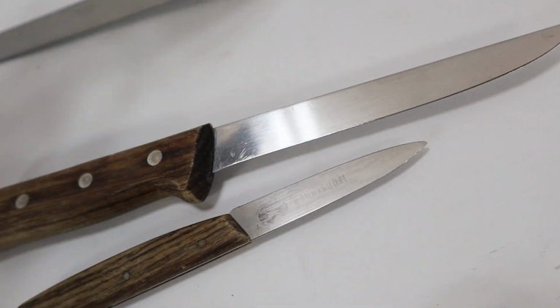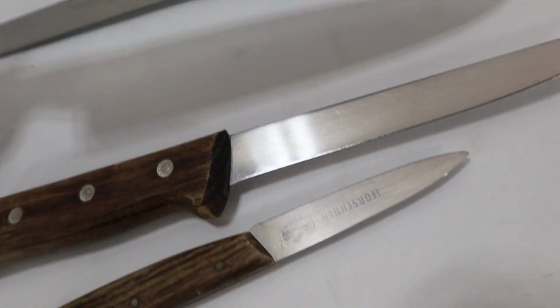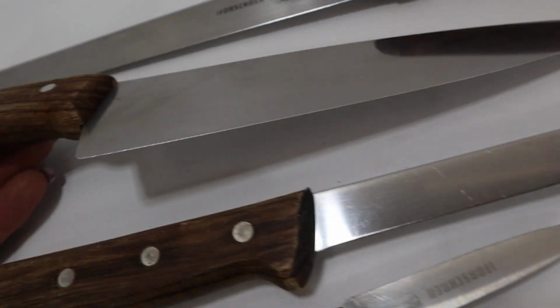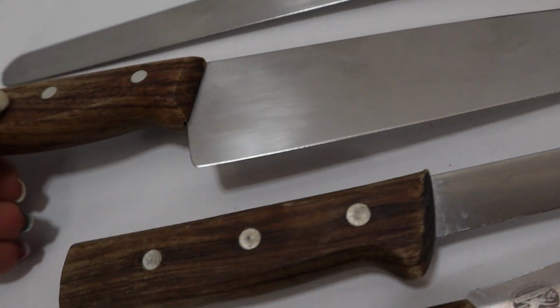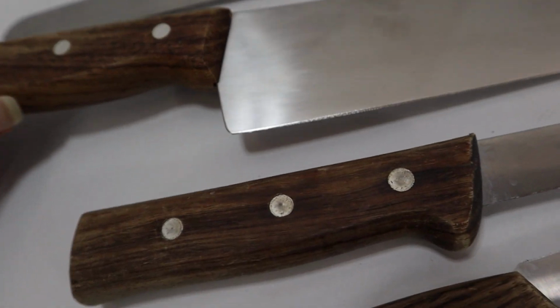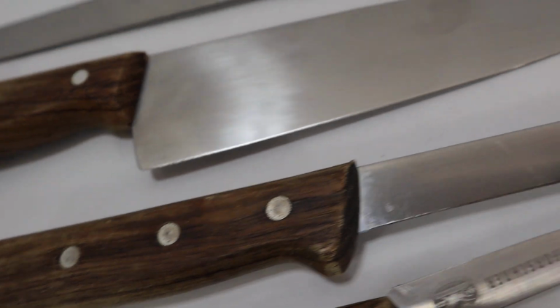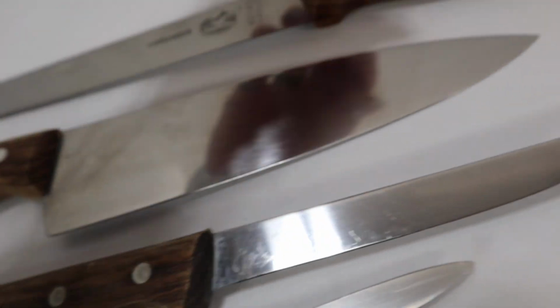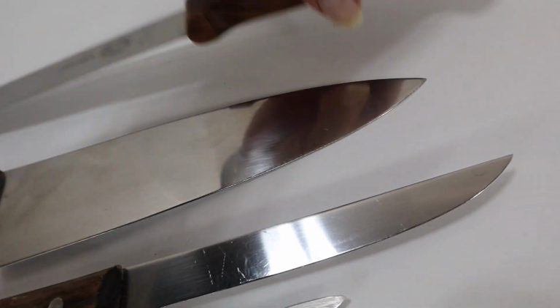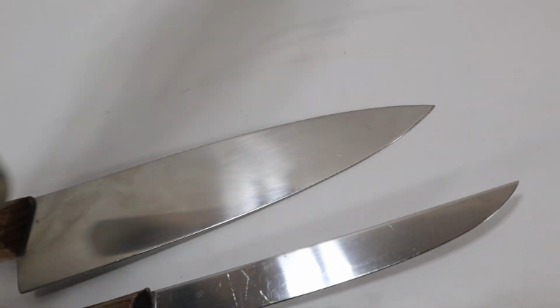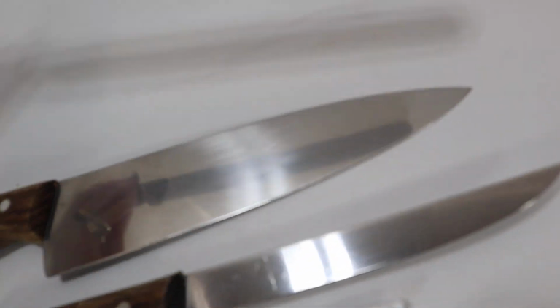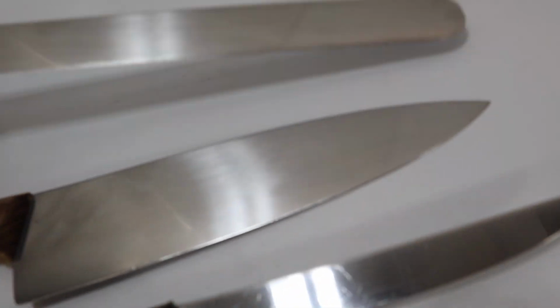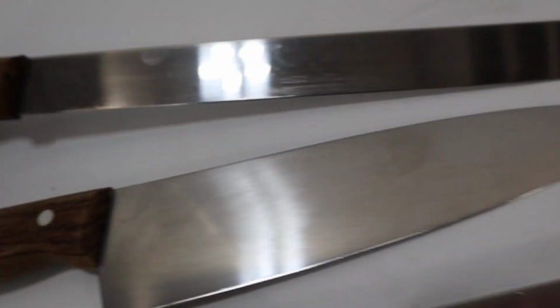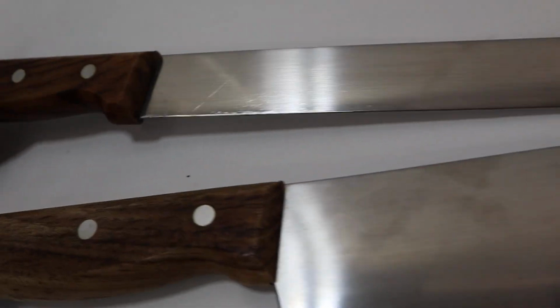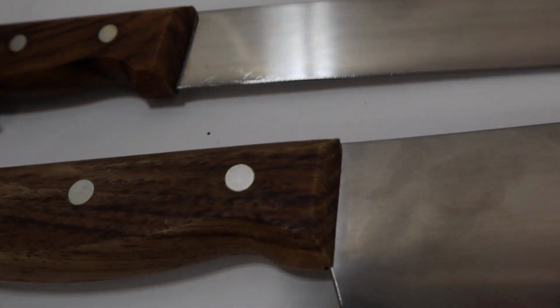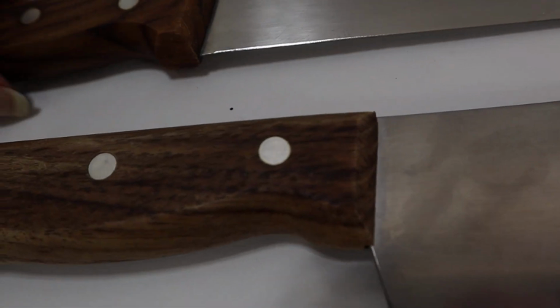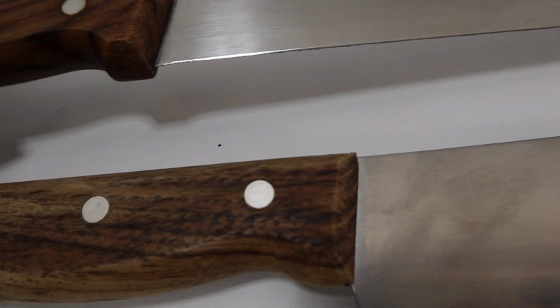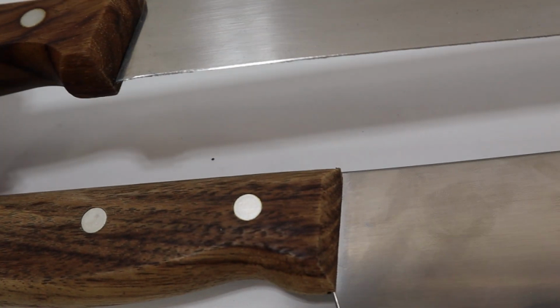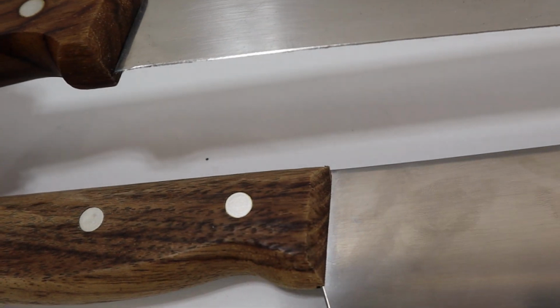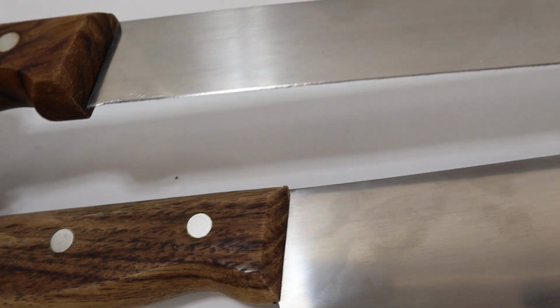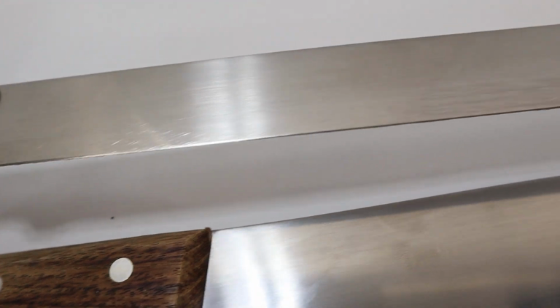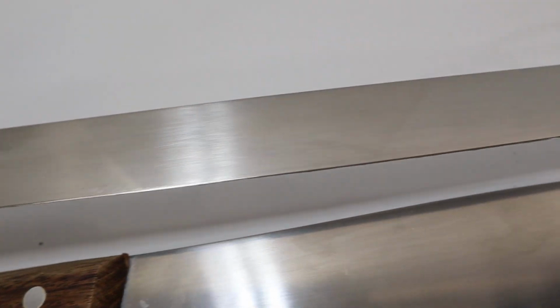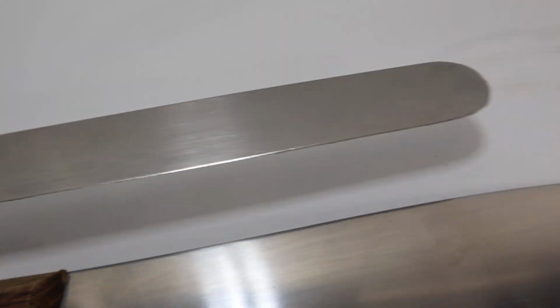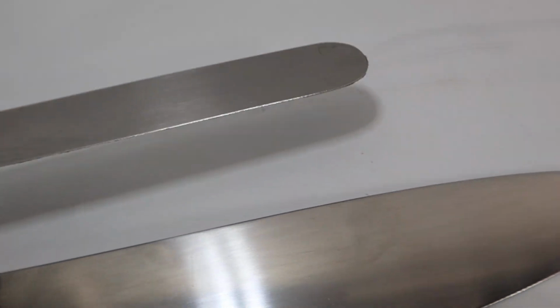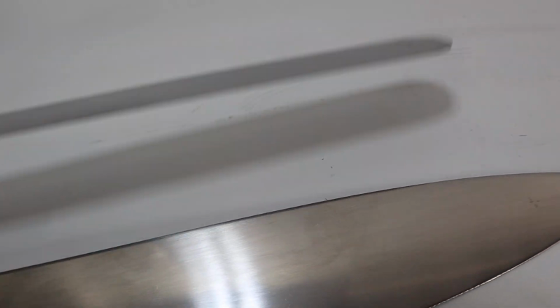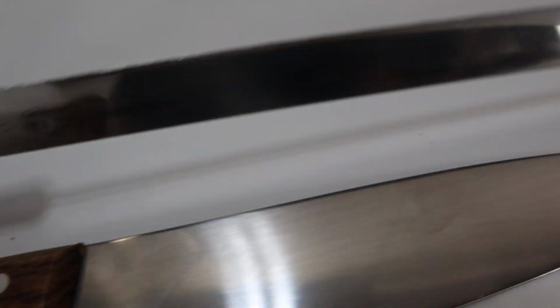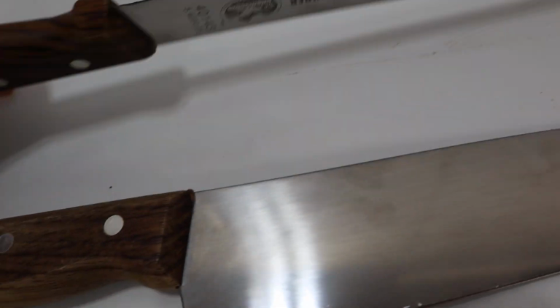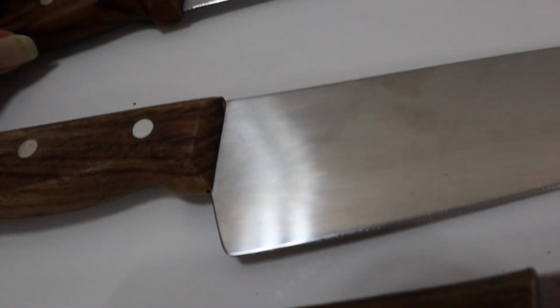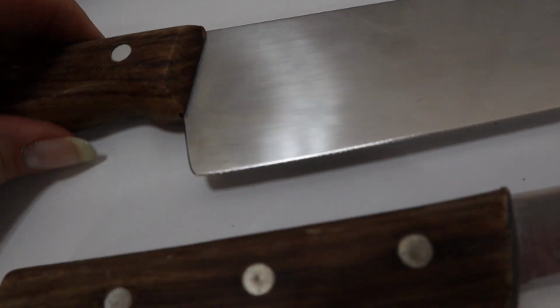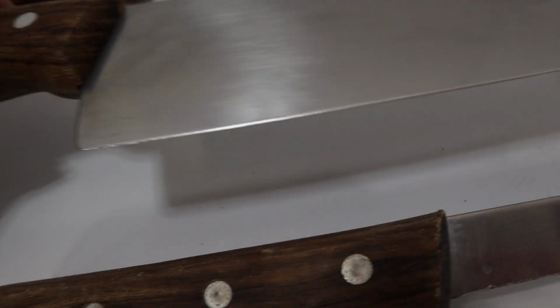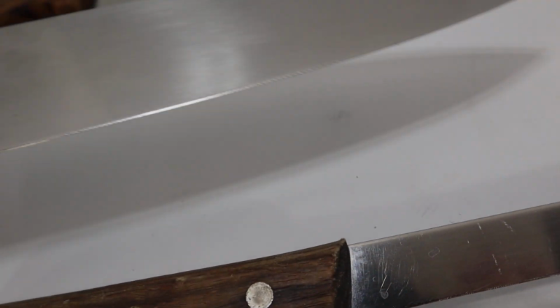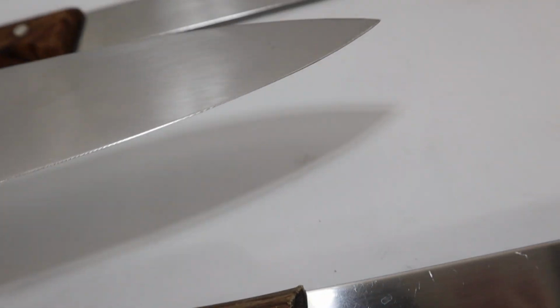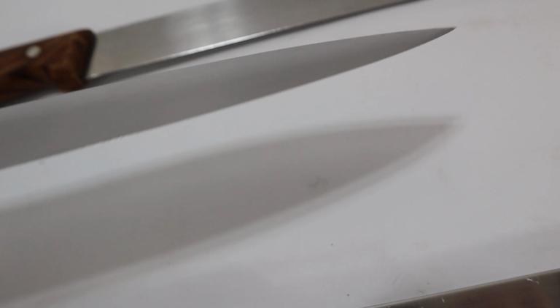The knives are dull. They're going to need to be sharpened. I don't know when the last time they were sharpened was. They do have marks and scratches from previous sharpening.